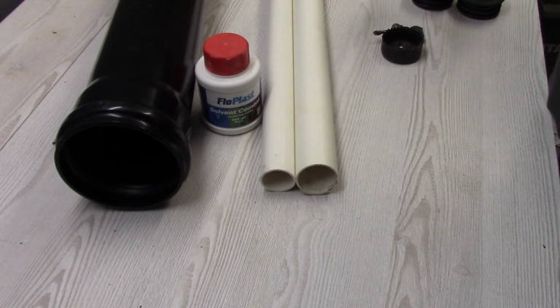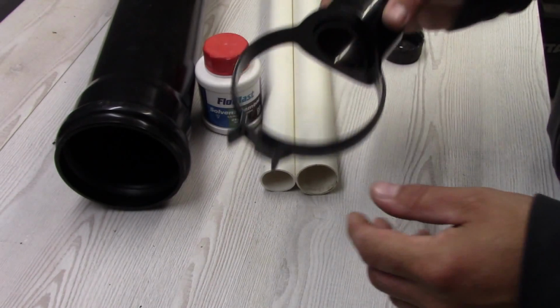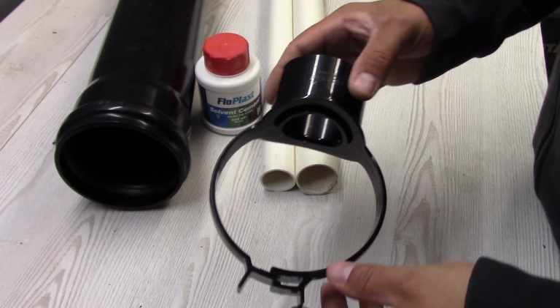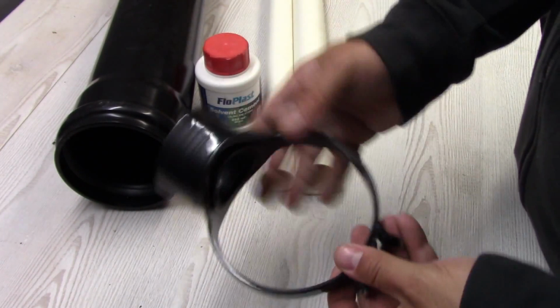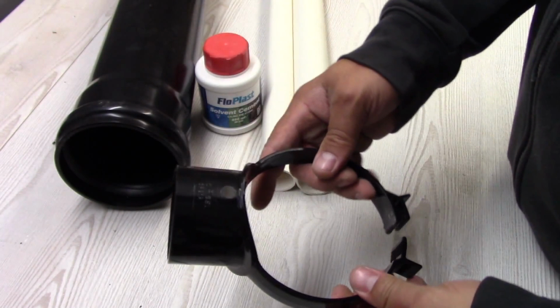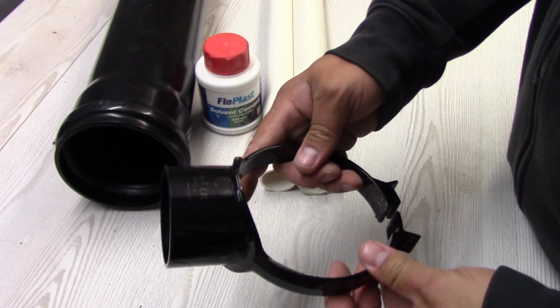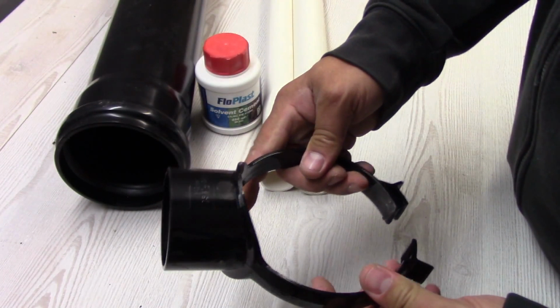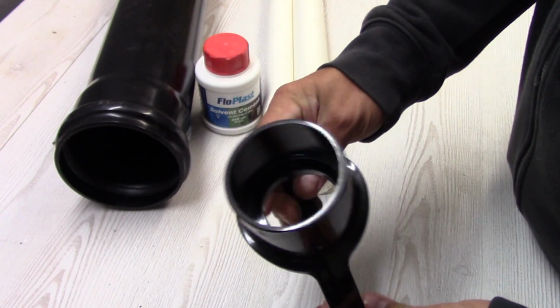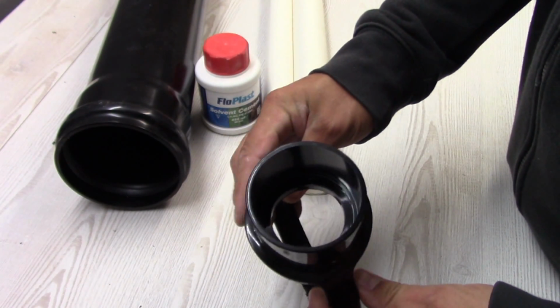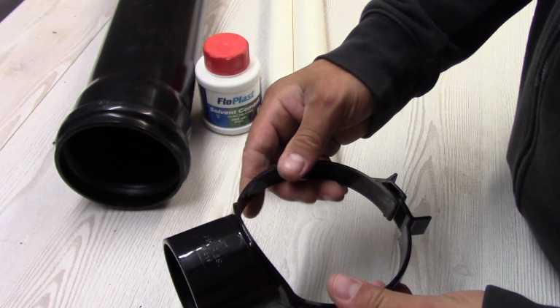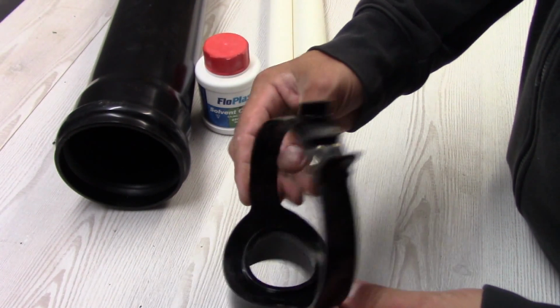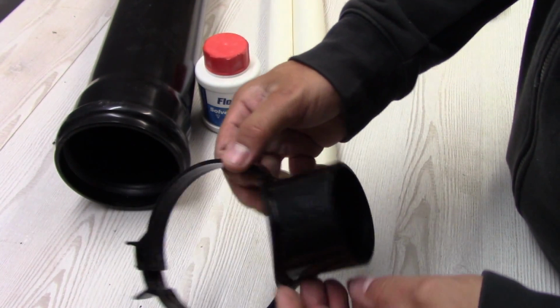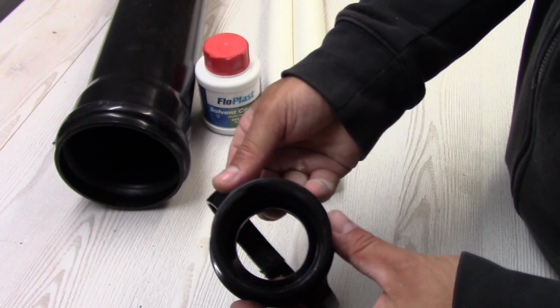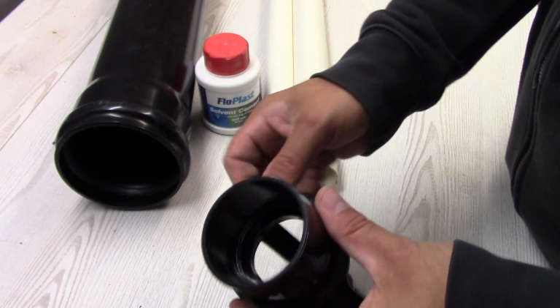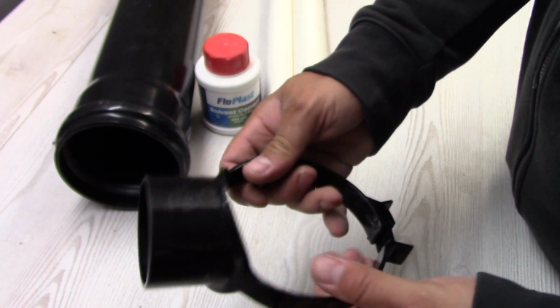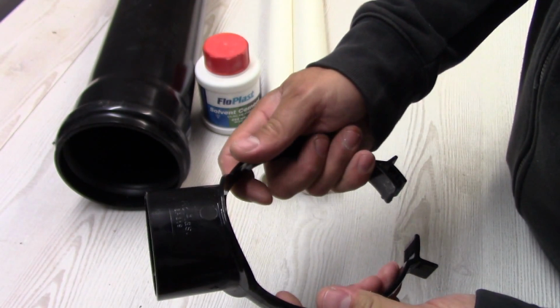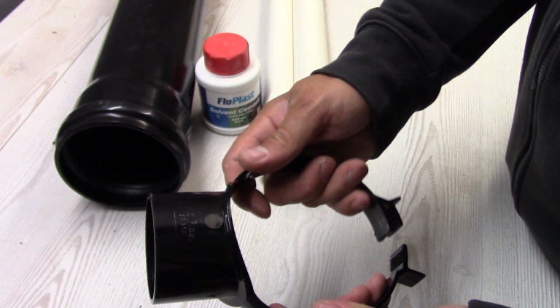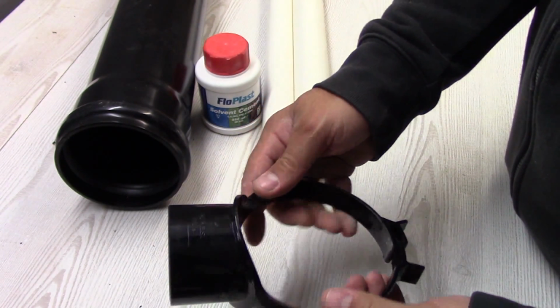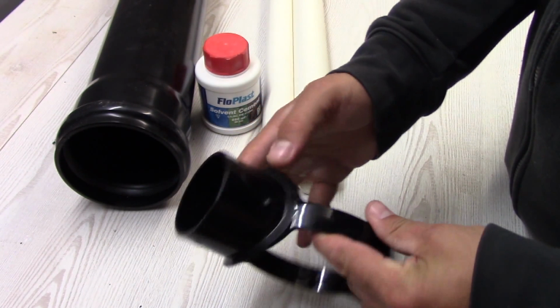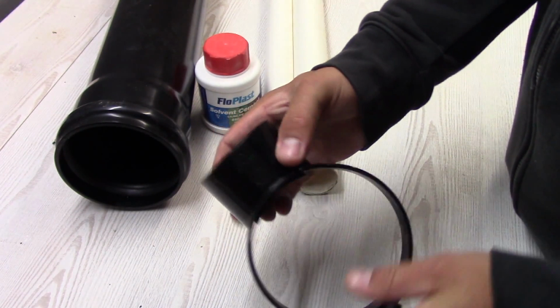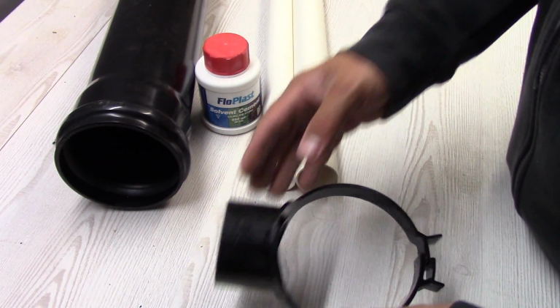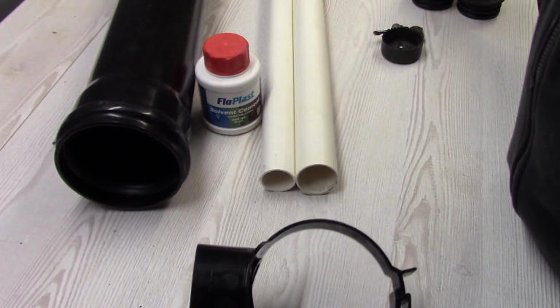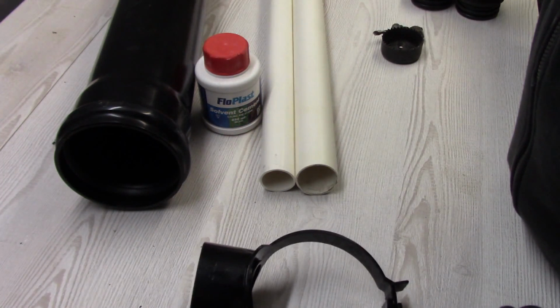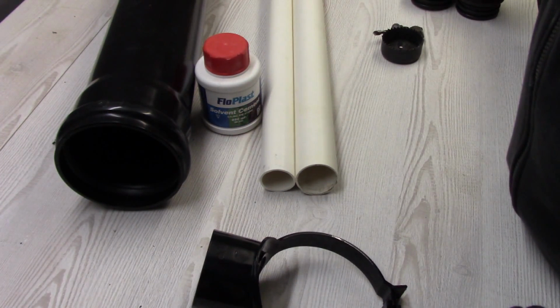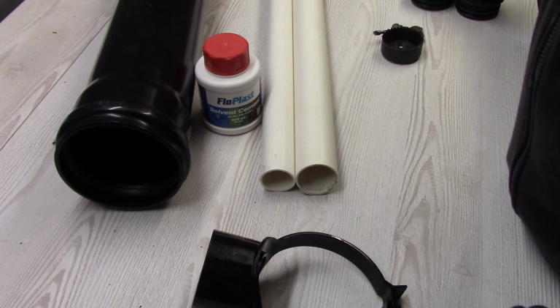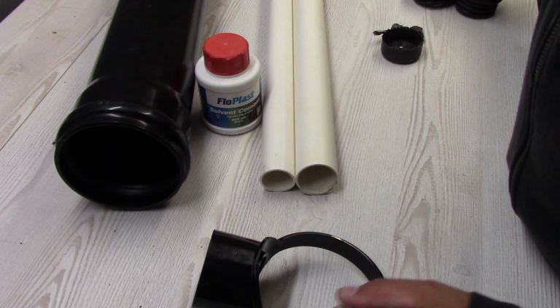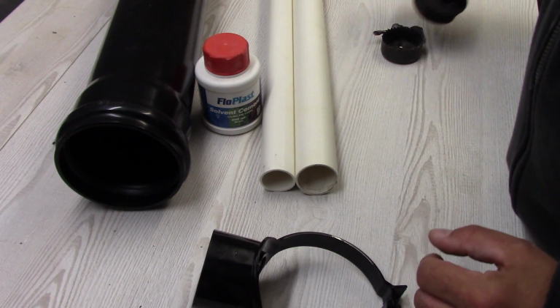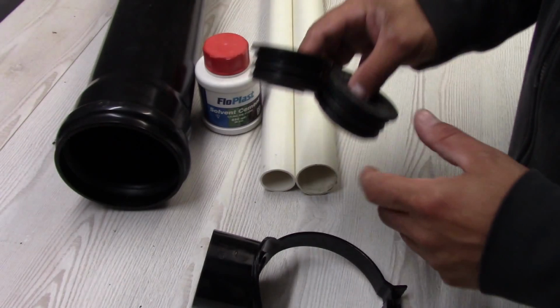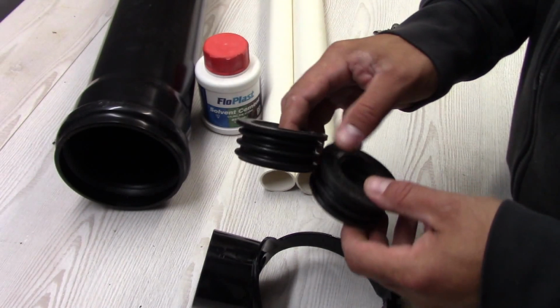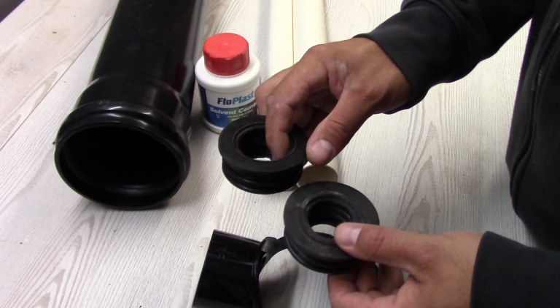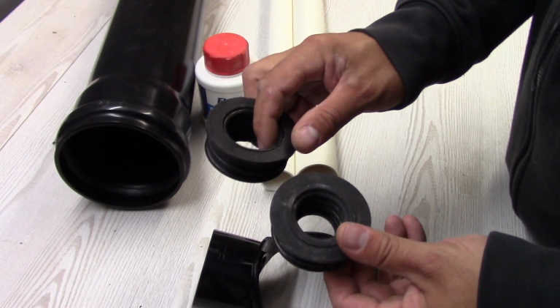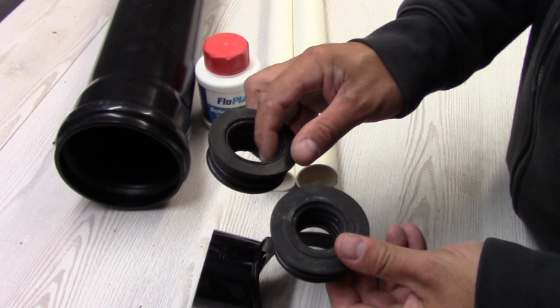To do this I'm gonna use a strap BOSS connector. It looks like this. You can get it from Screwfix or B&Q. This strap connector comes with two adapters.